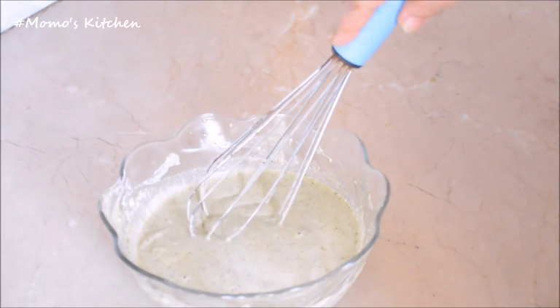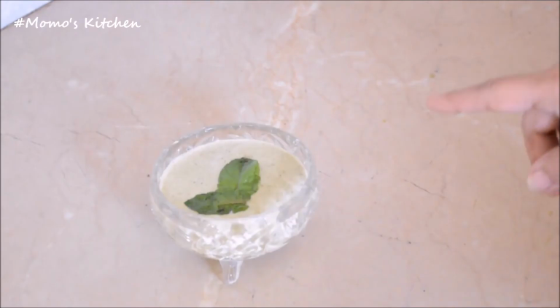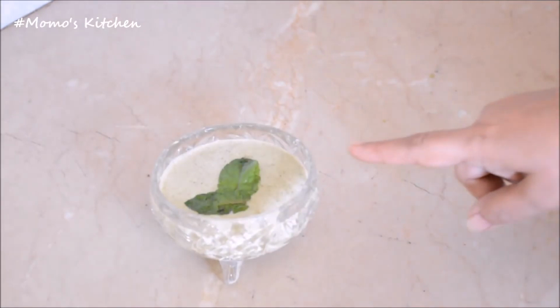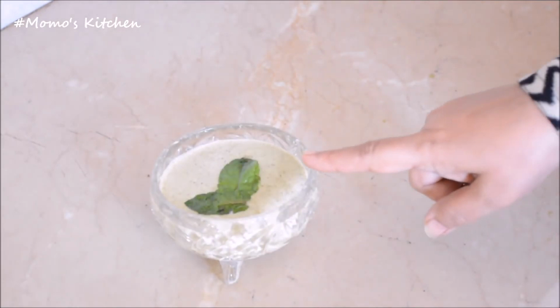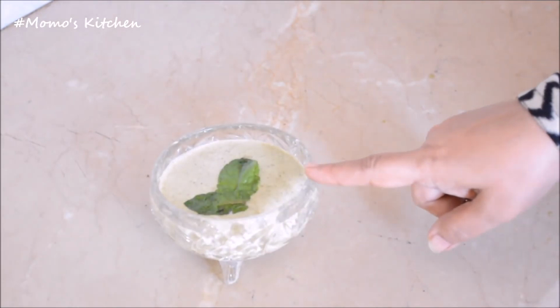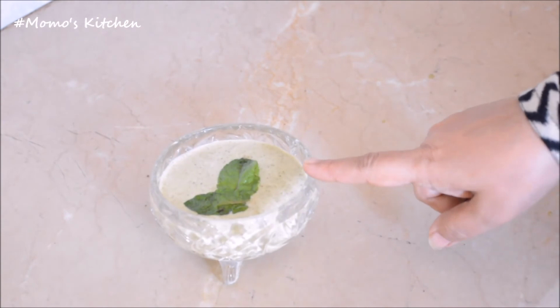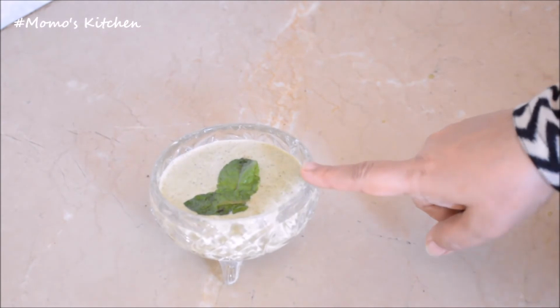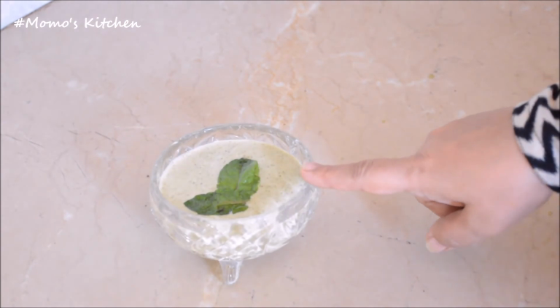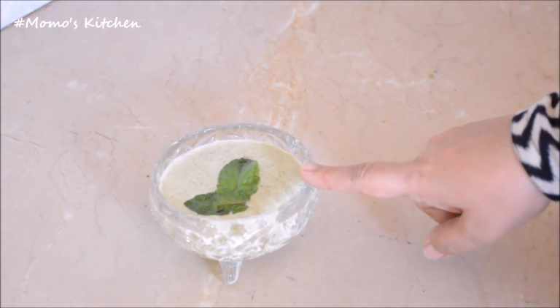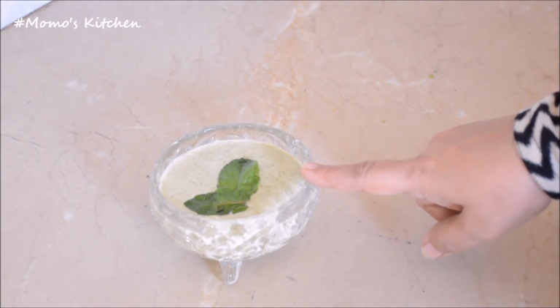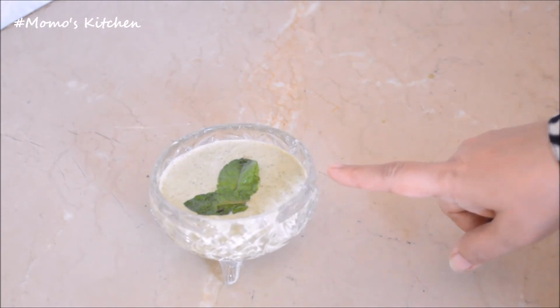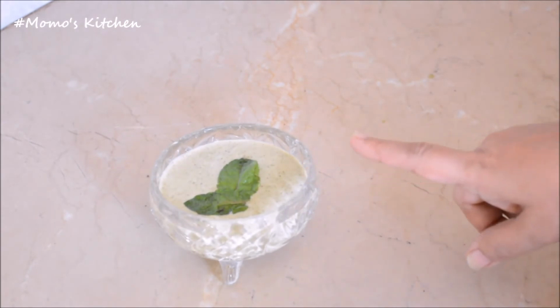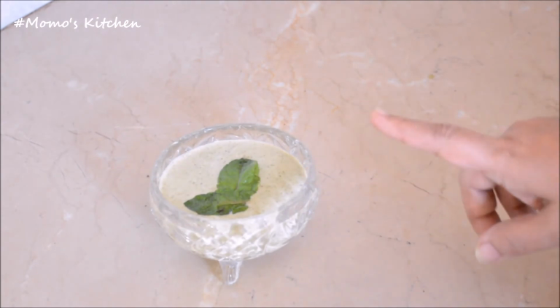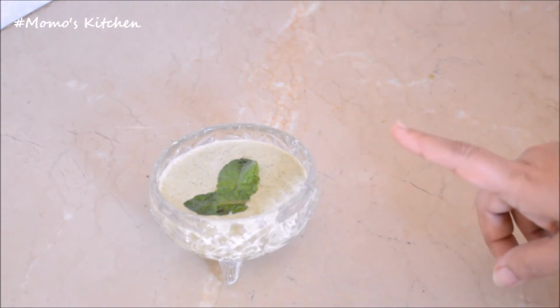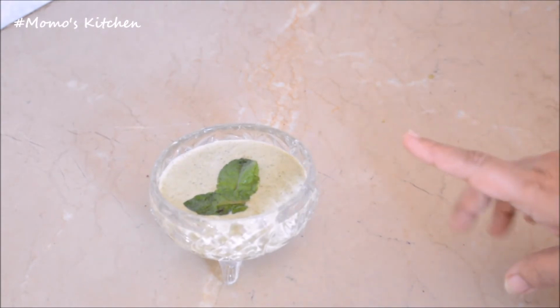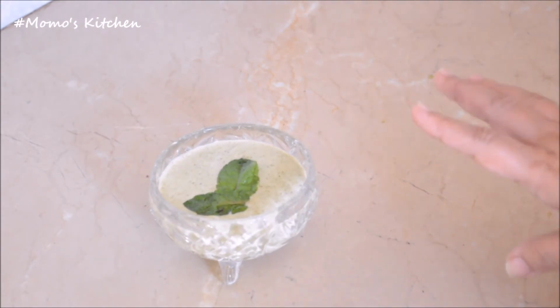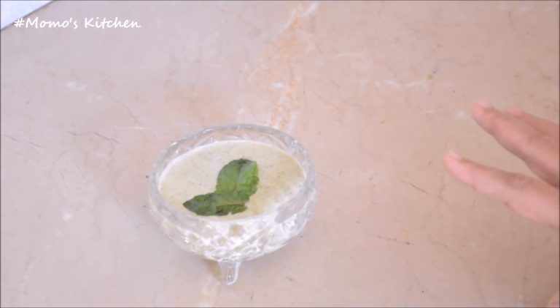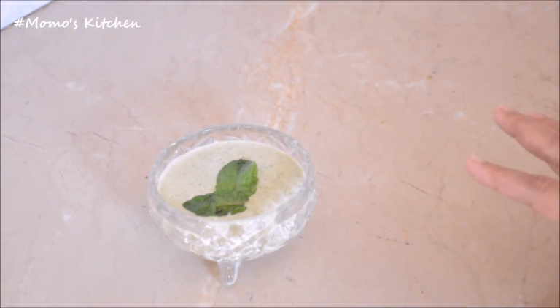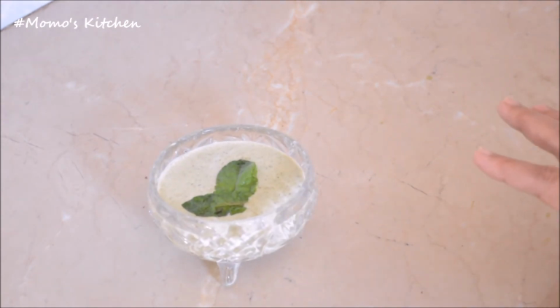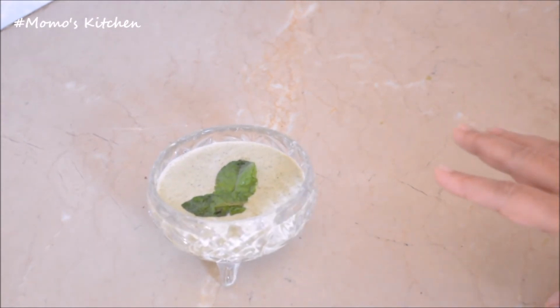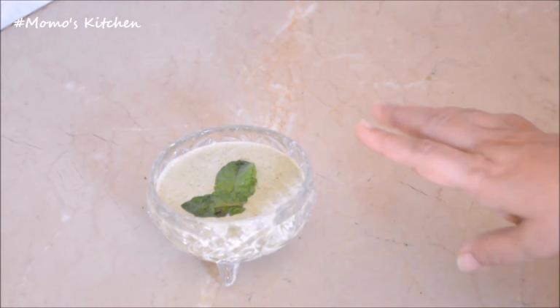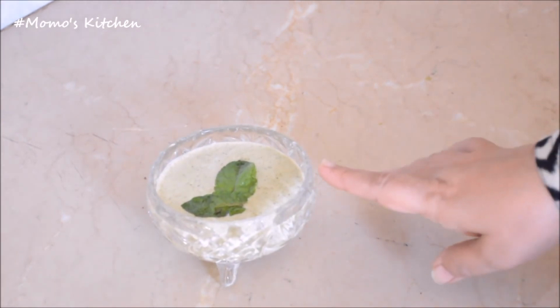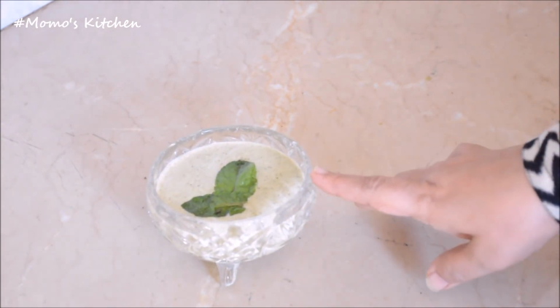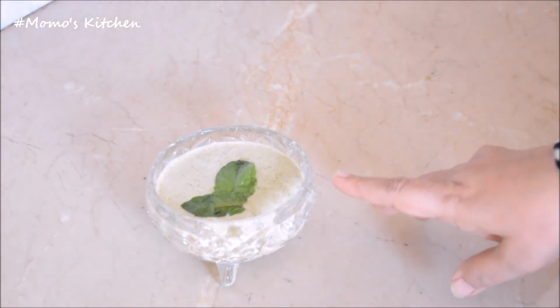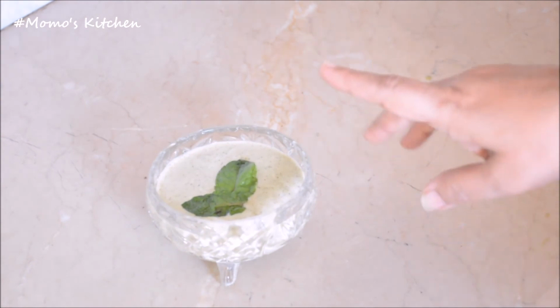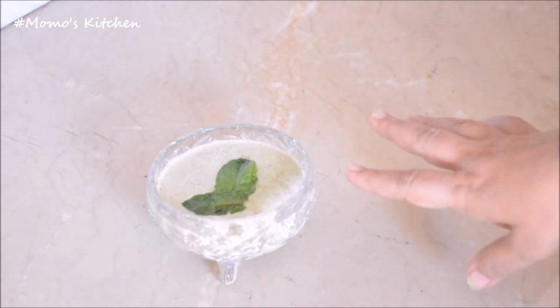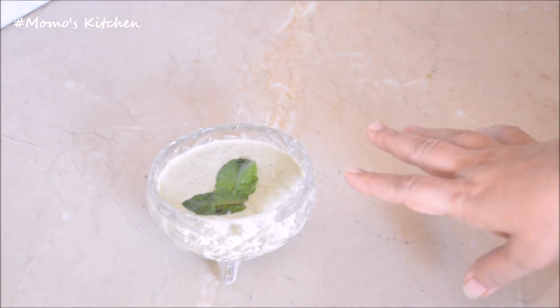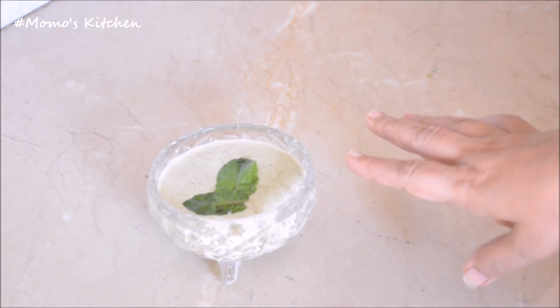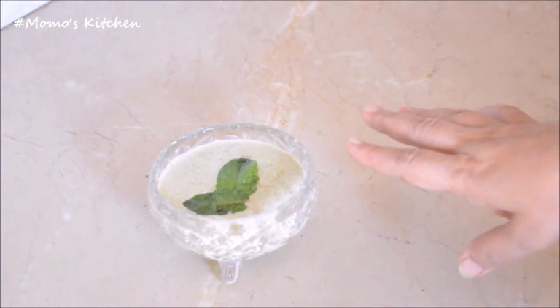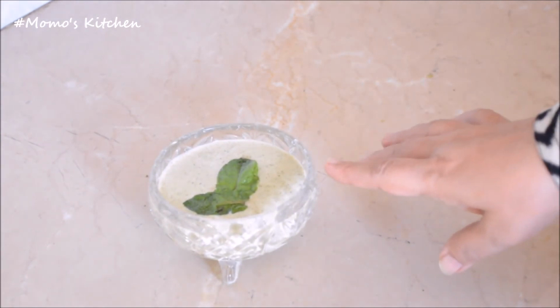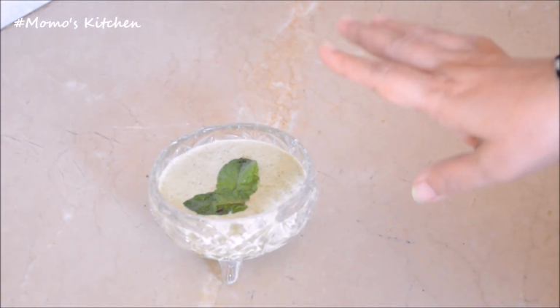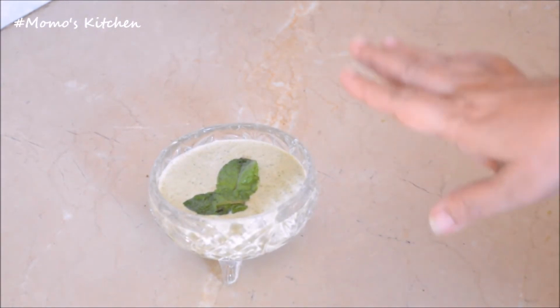Our restaurant-style raita is ready. Please try it — it is very nice. You can also serve it with fried rice.